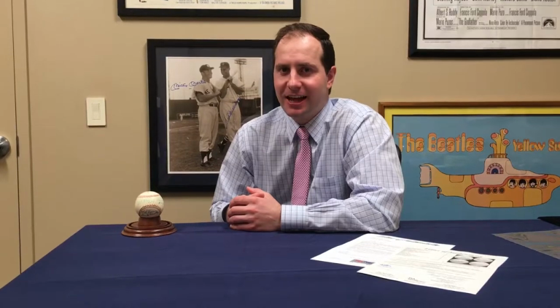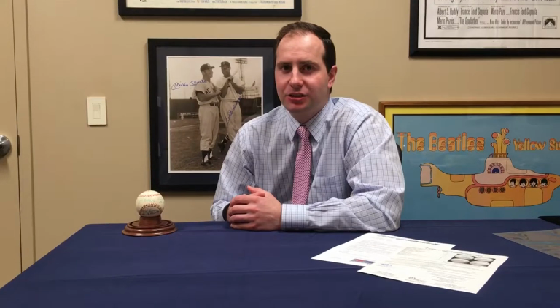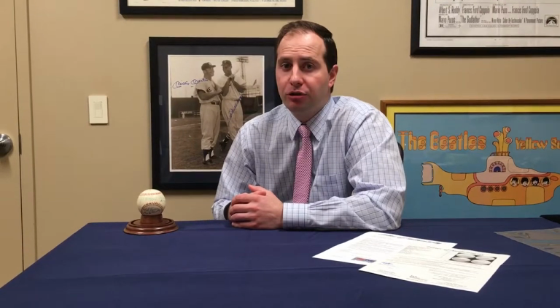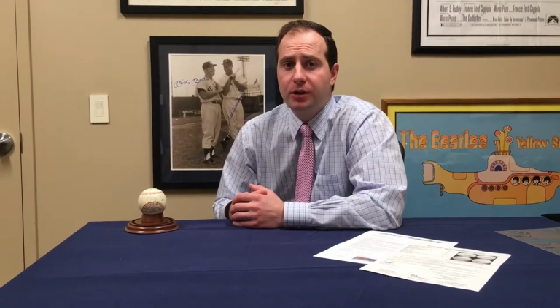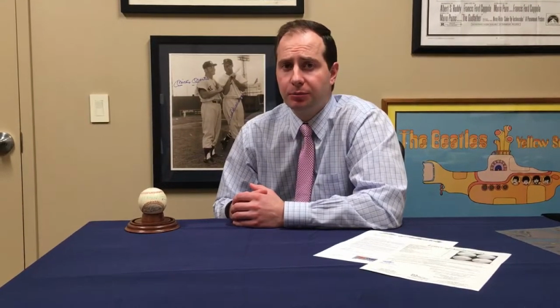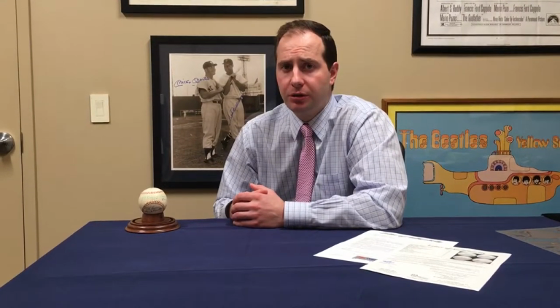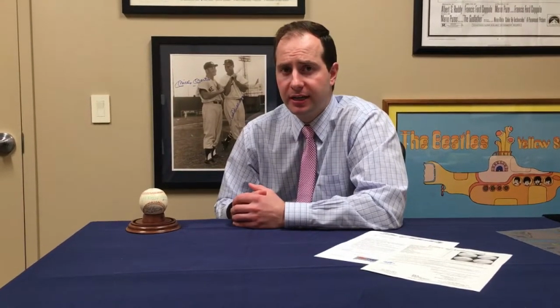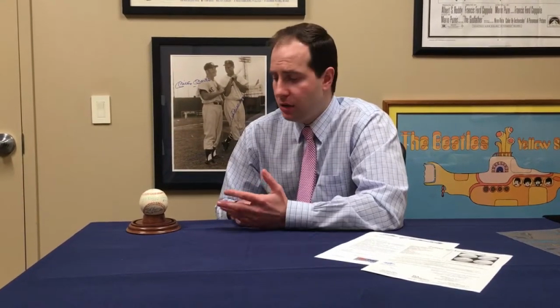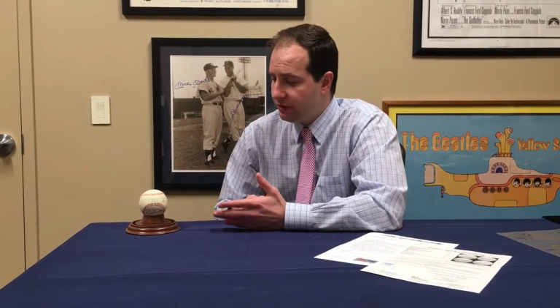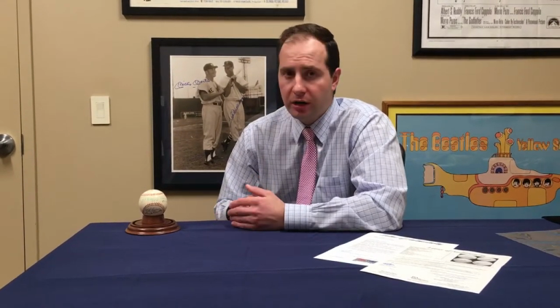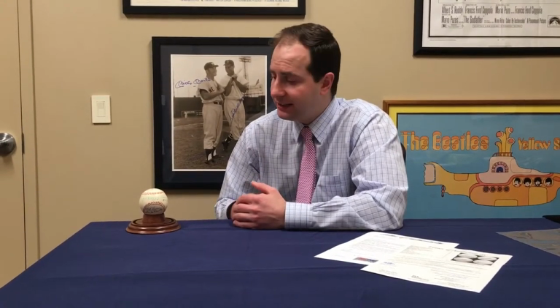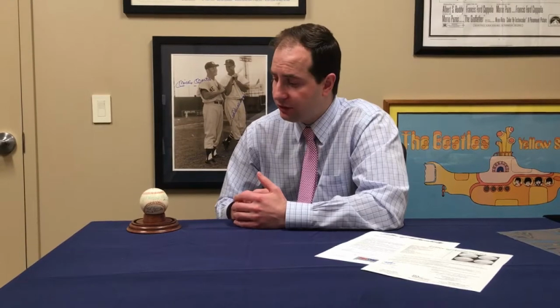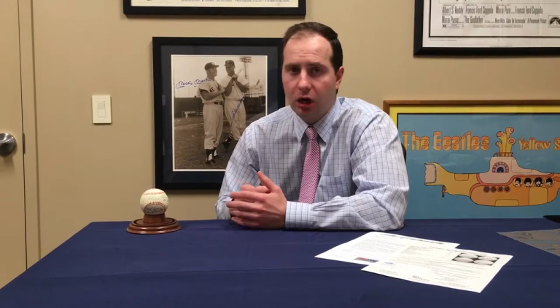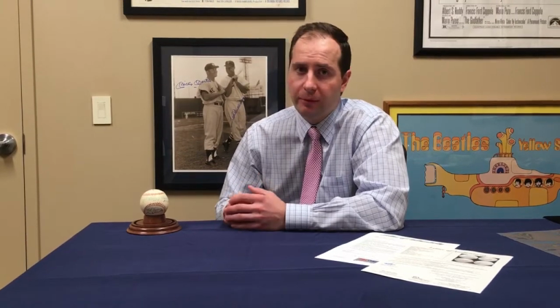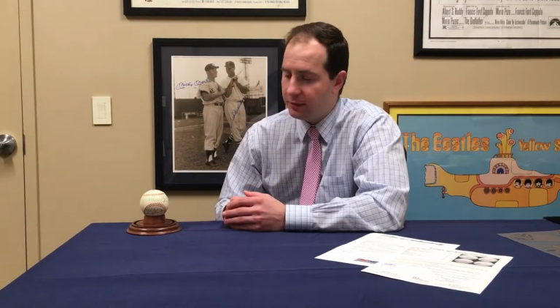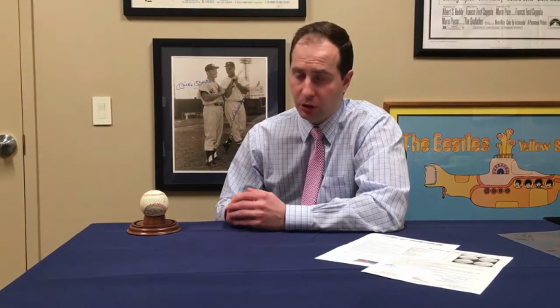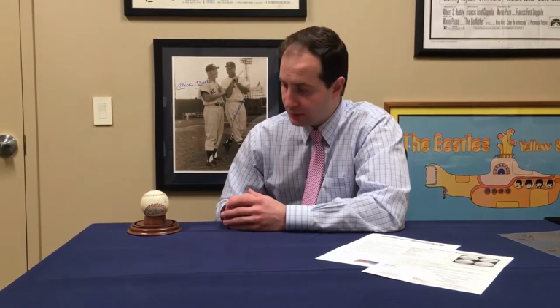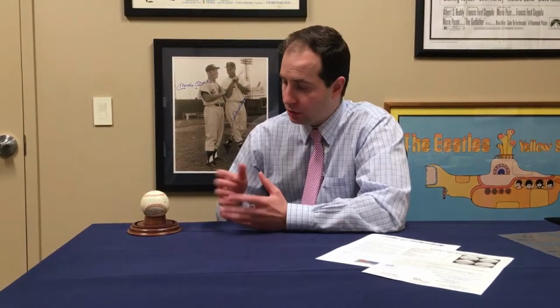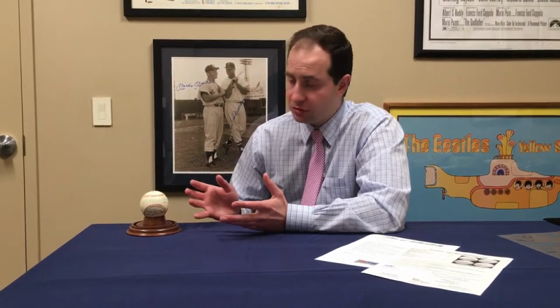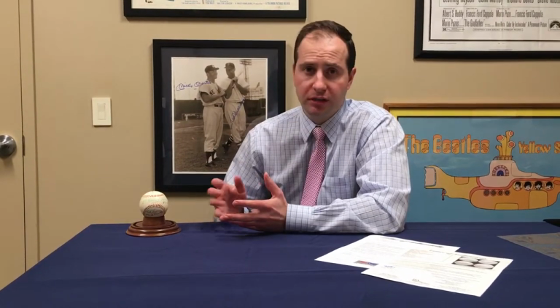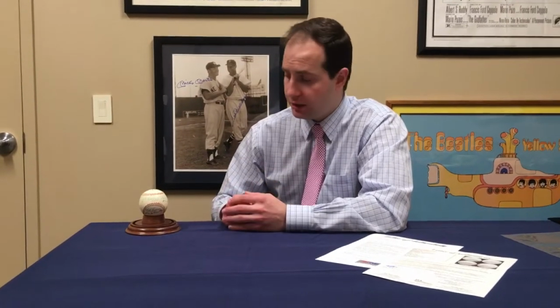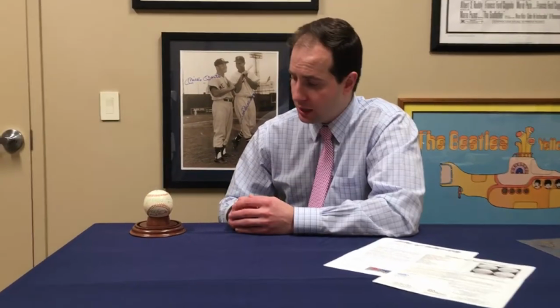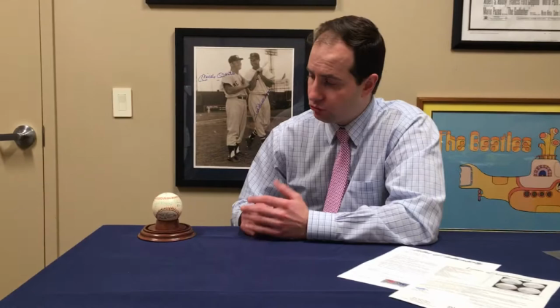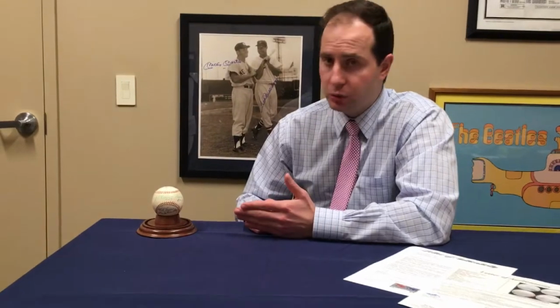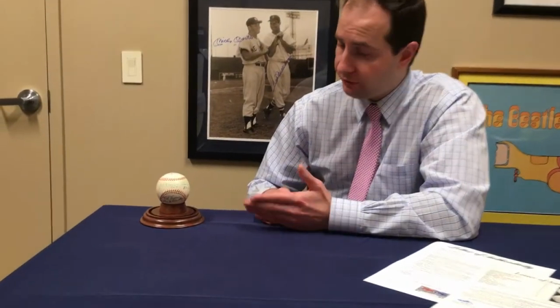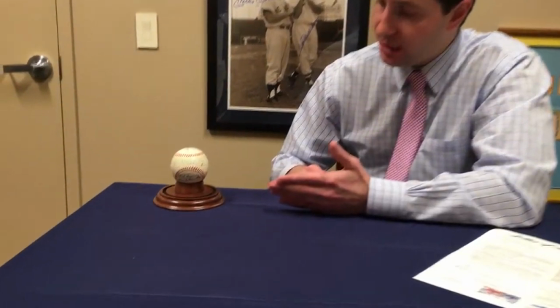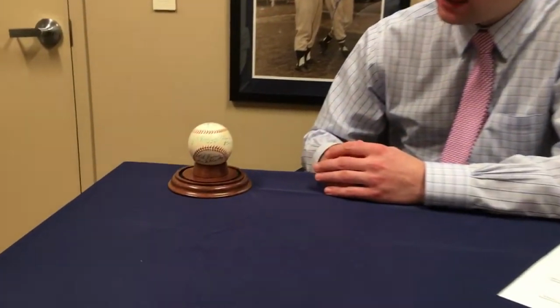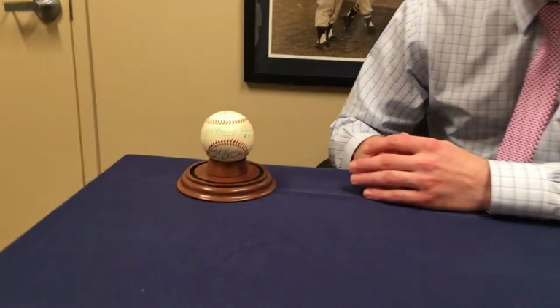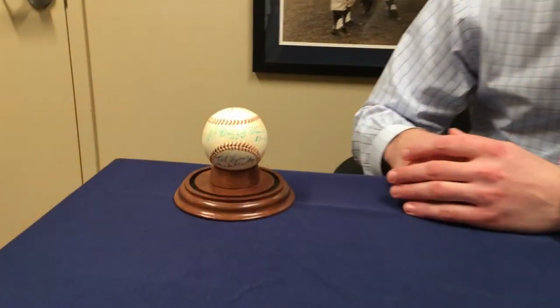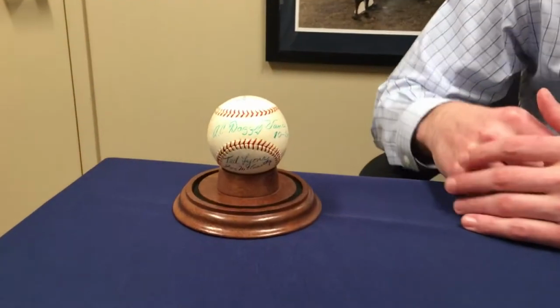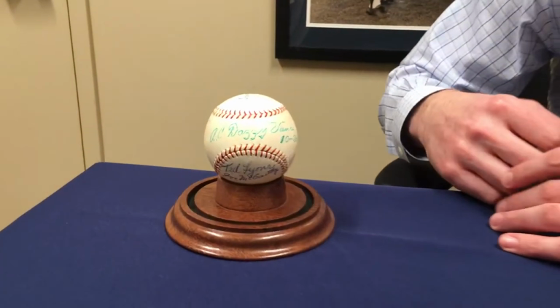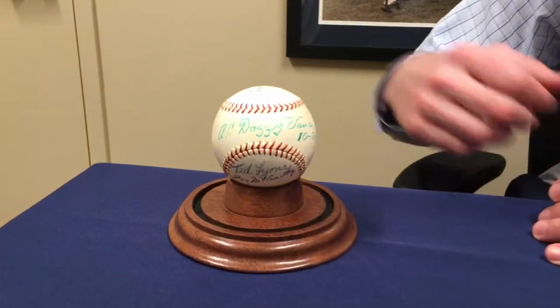Hi, this is Chris from Burgundy Coins and Collectibles here in New York City. We have an incredible 1950s Hall of Fame signed baseball here. You'll notice there are a few signatures on here. Right on the sweet spot, first you have Dazzy Vance, the winningest pitcher of the 1920s.